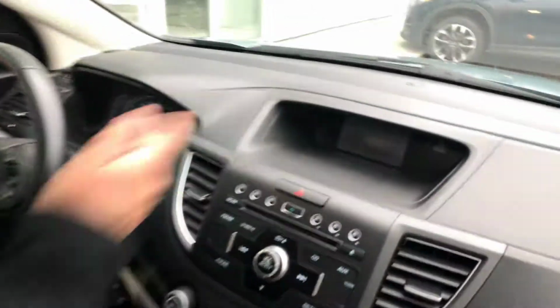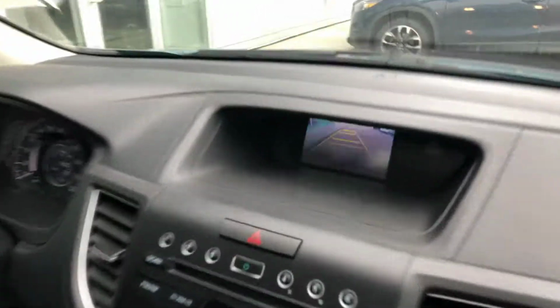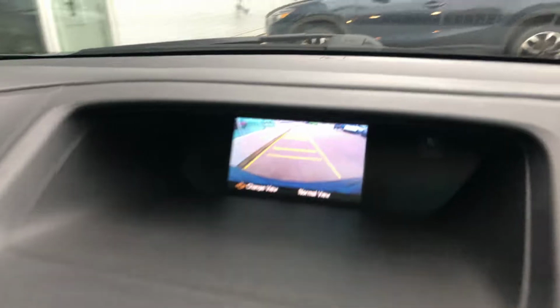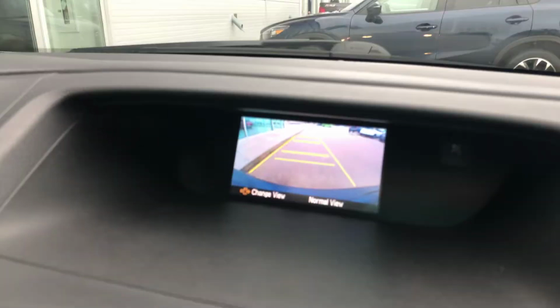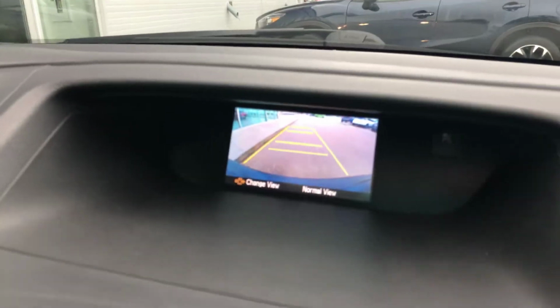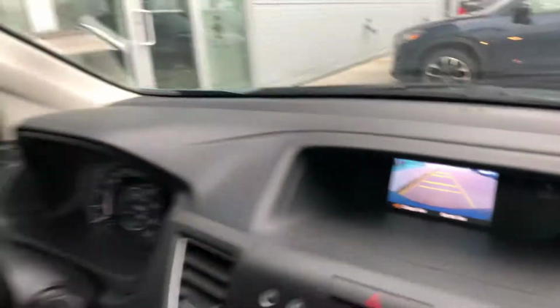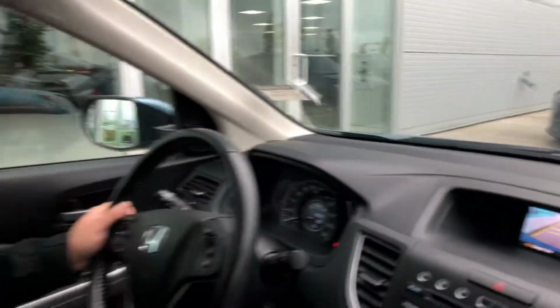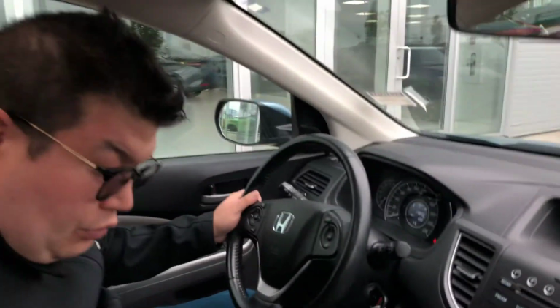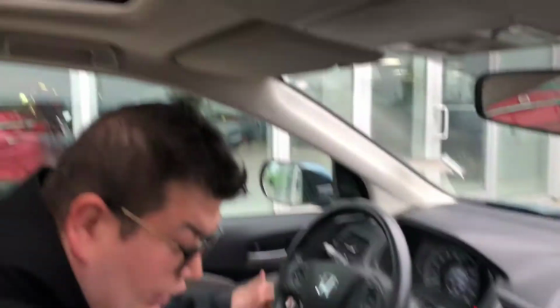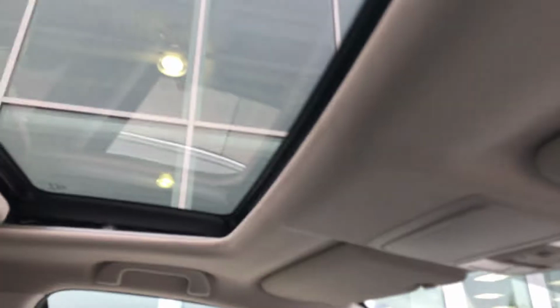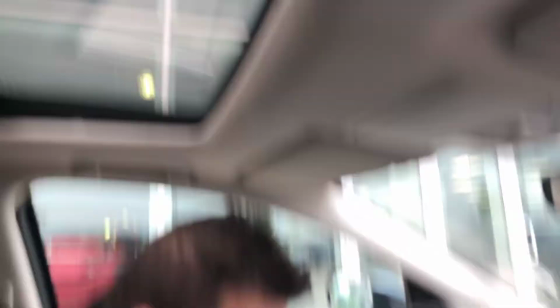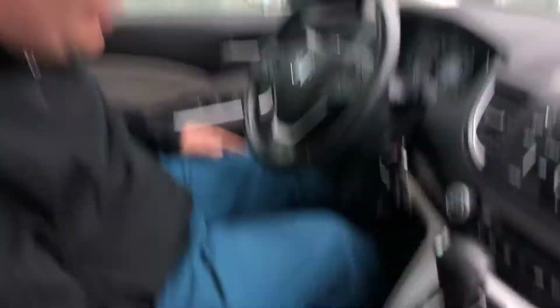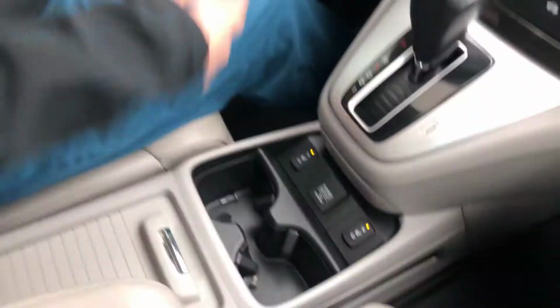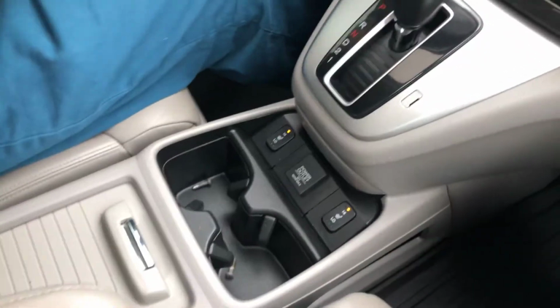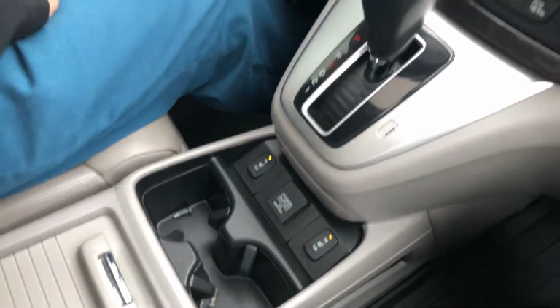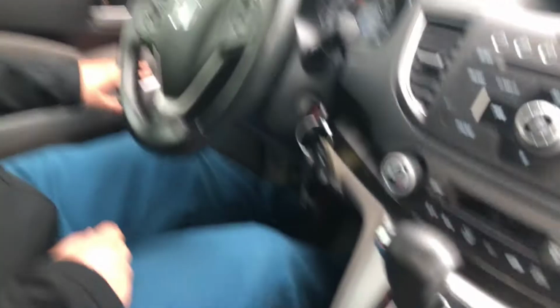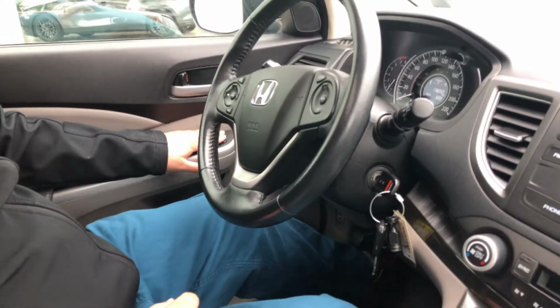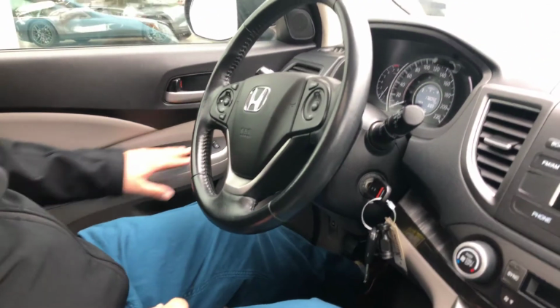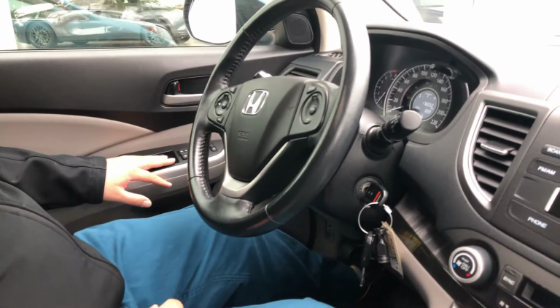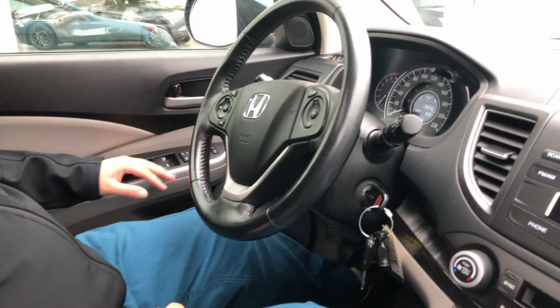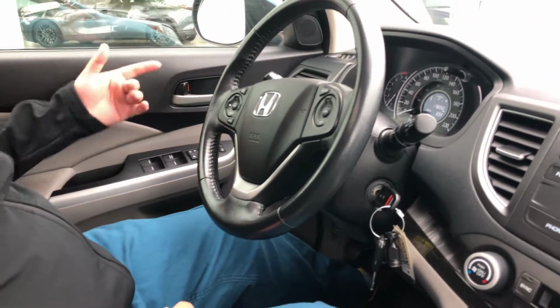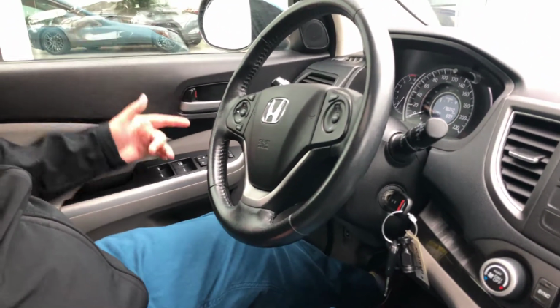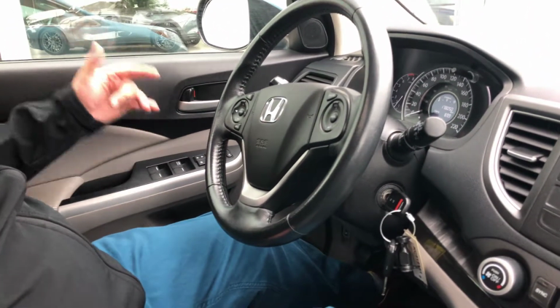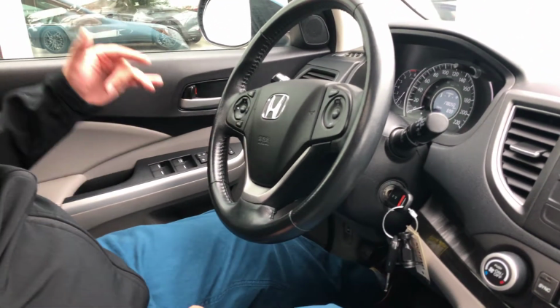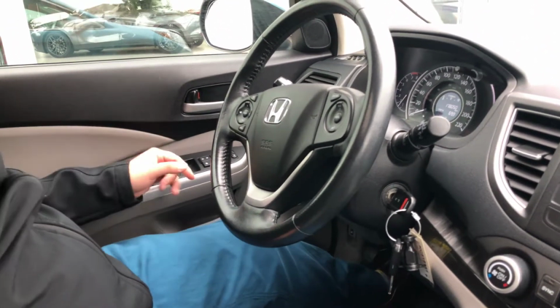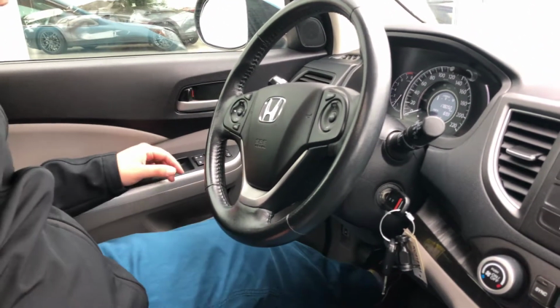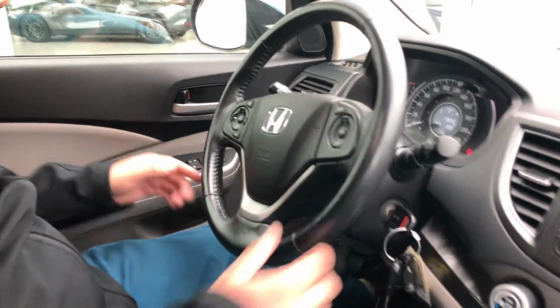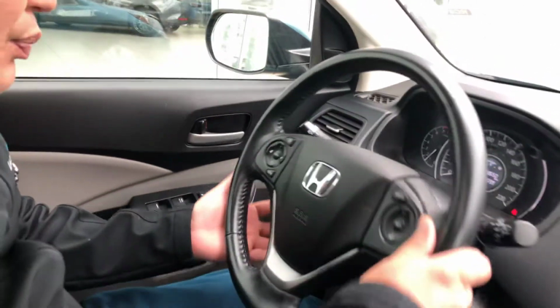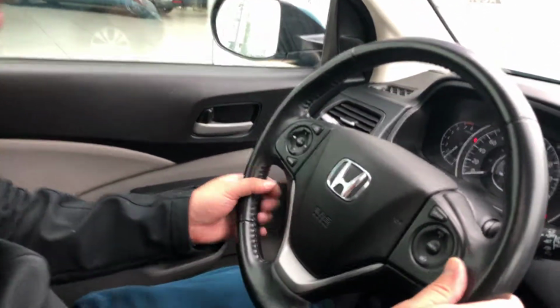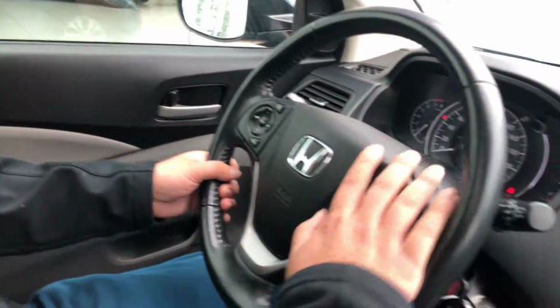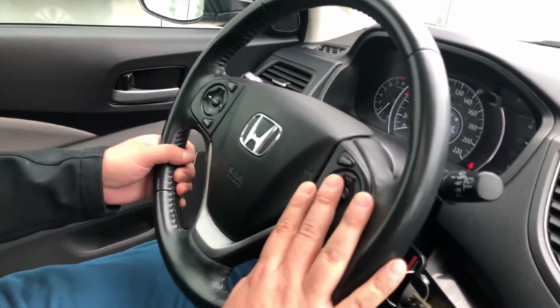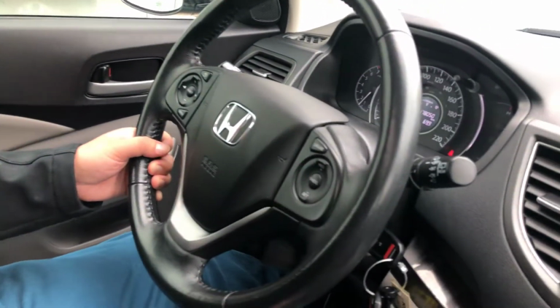You've got your backup camera like I said. You've got the sunroof, the heated seats right down over here. Power mirrors, power locks and windows, Bluetooth, cruise control — everything over here.